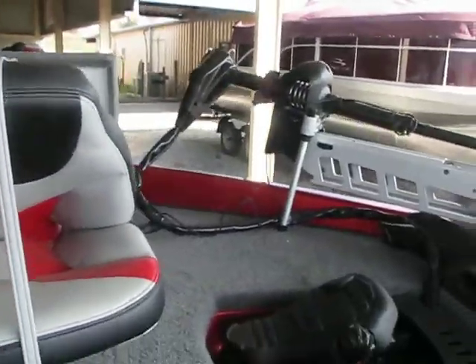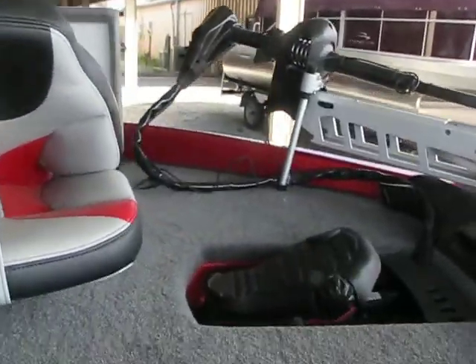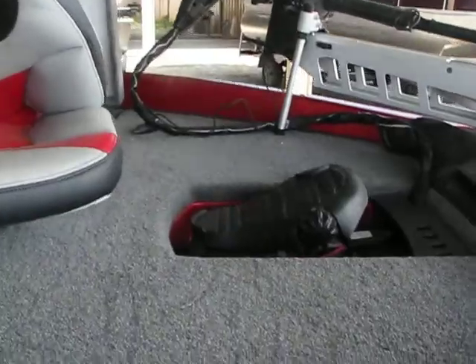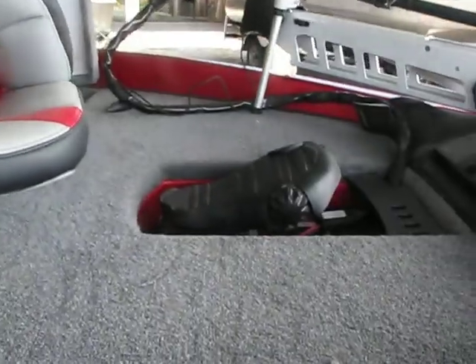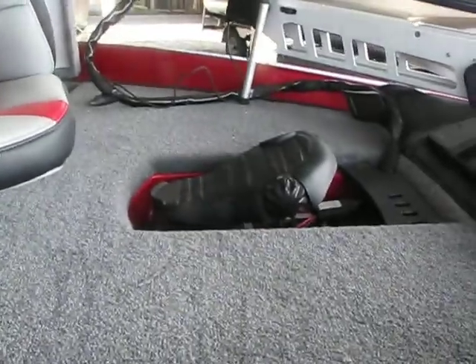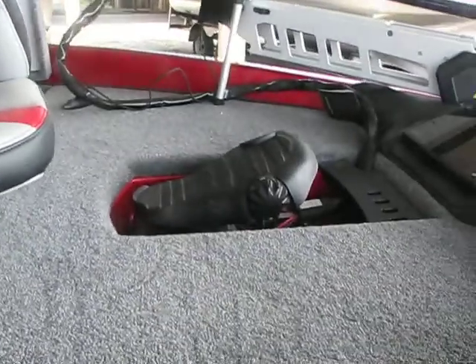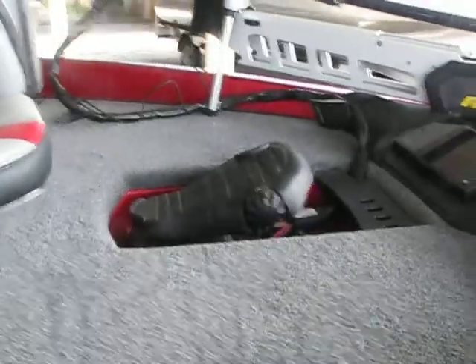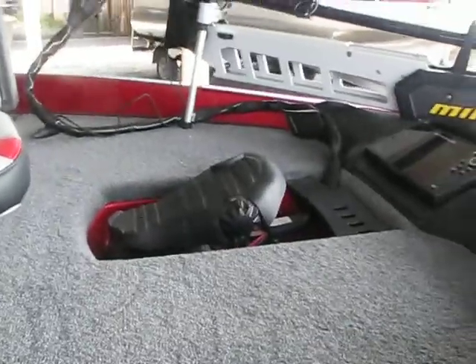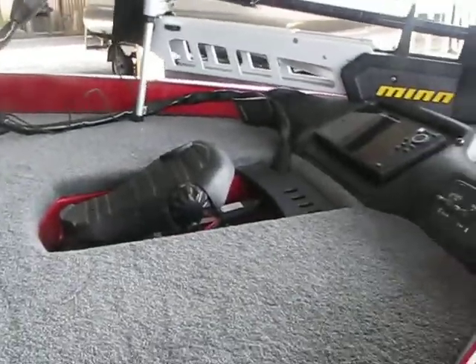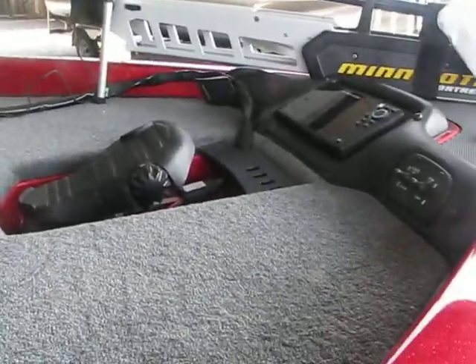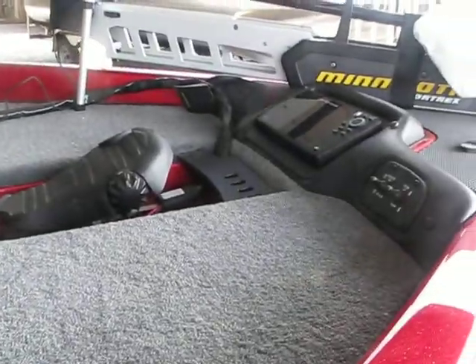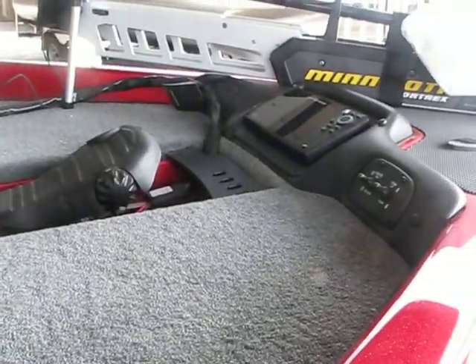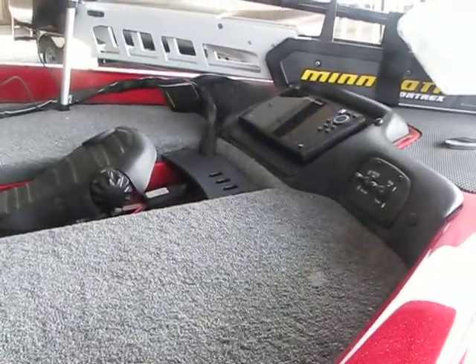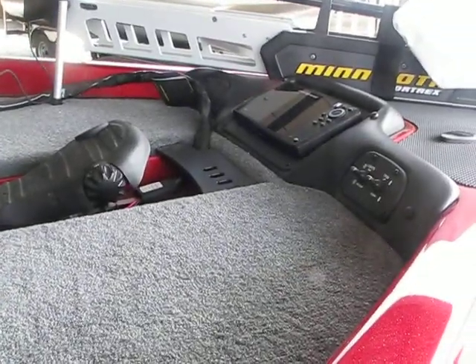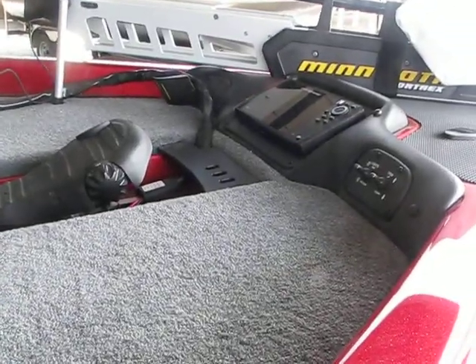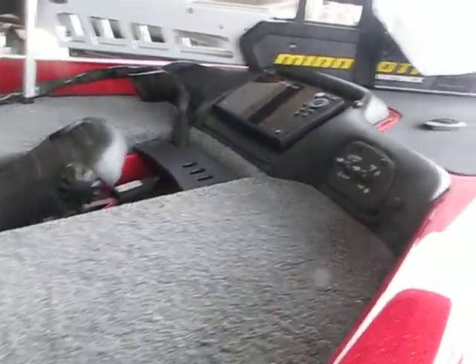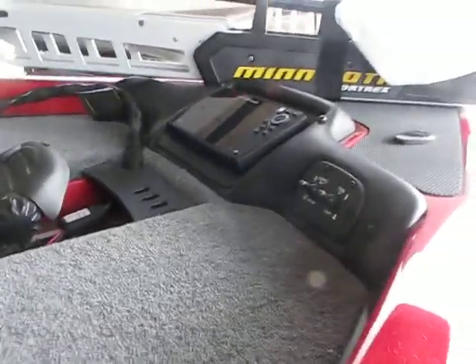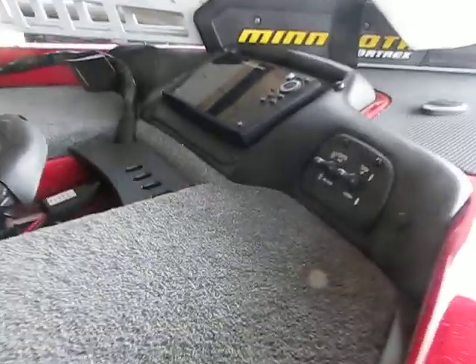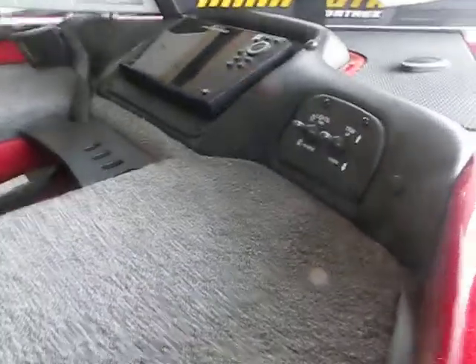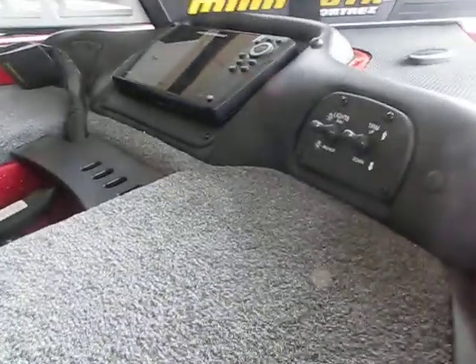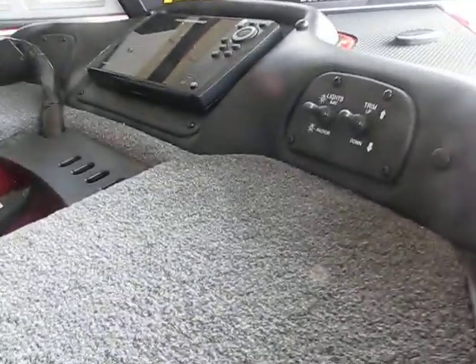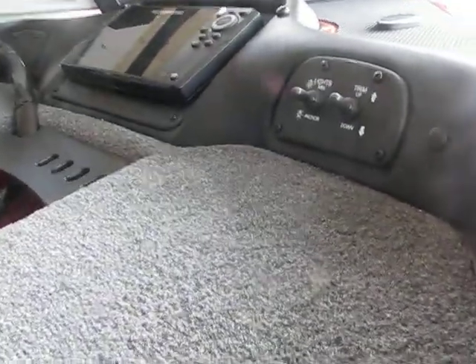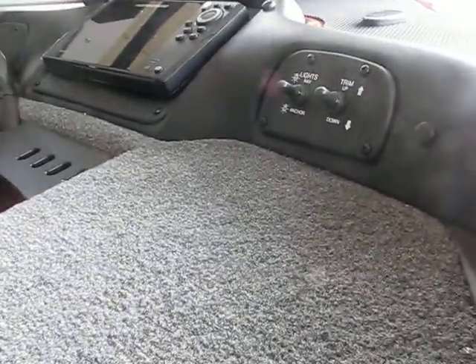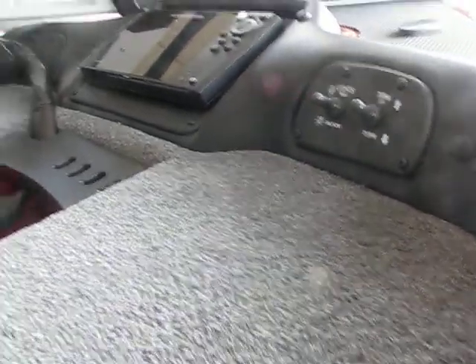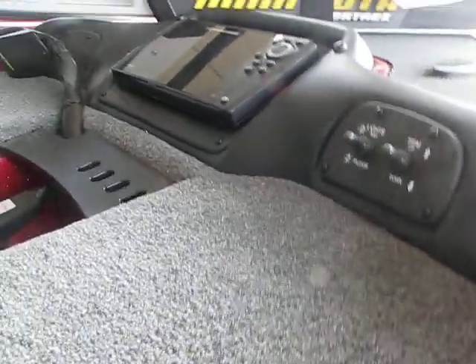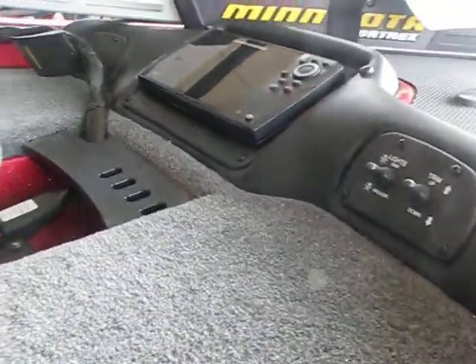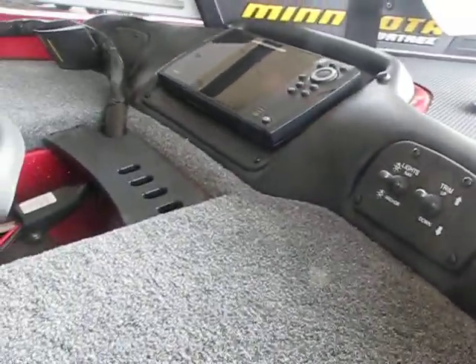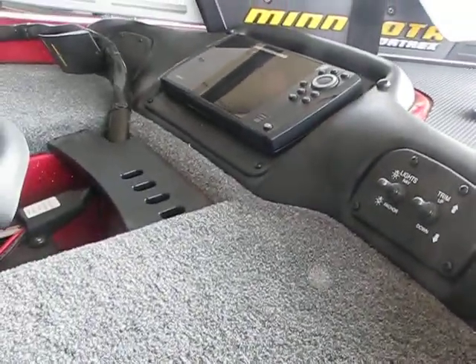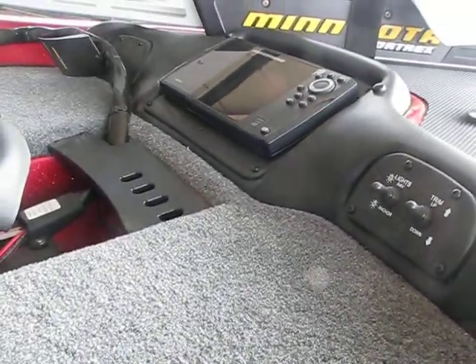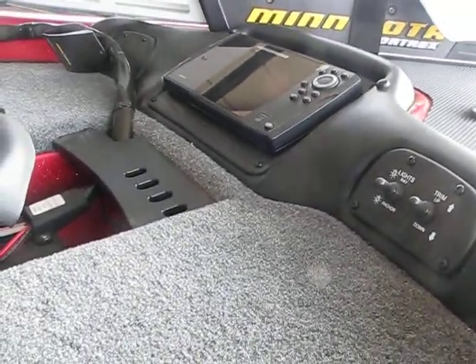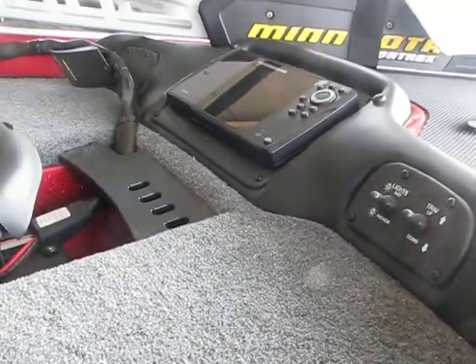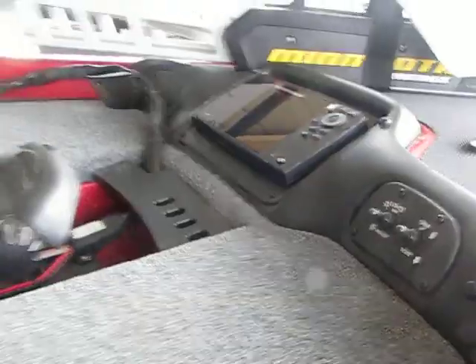Here's the bow. We have a recessed foot pedal for your Minn Kota 80-pound trolling motor. Trim switch on the bow, and like I was saying, a Humminbird Helix 7.